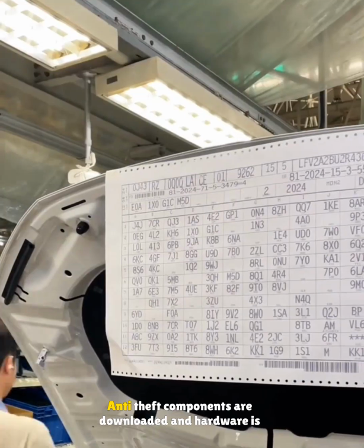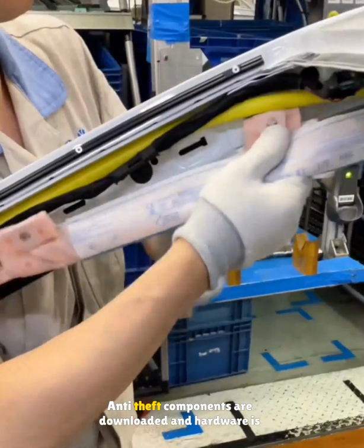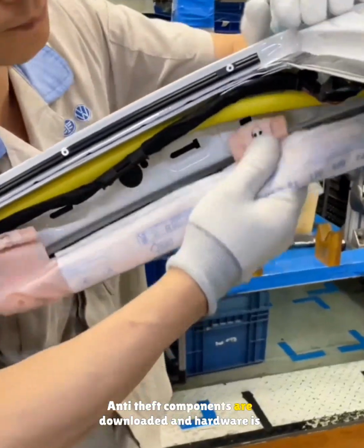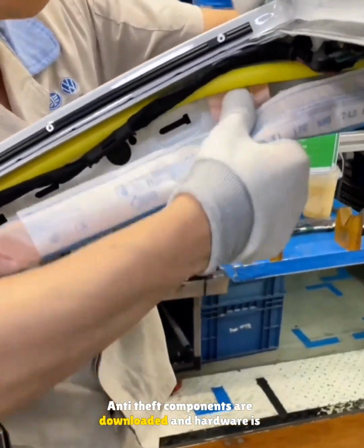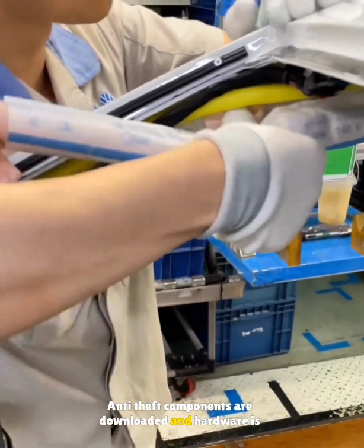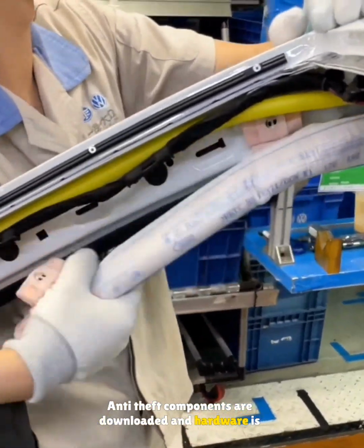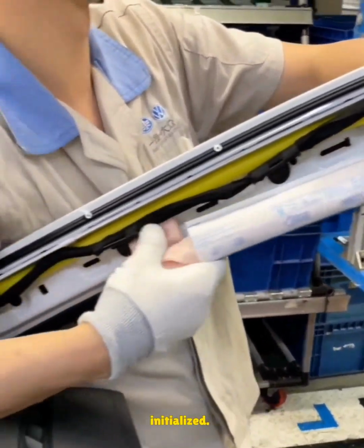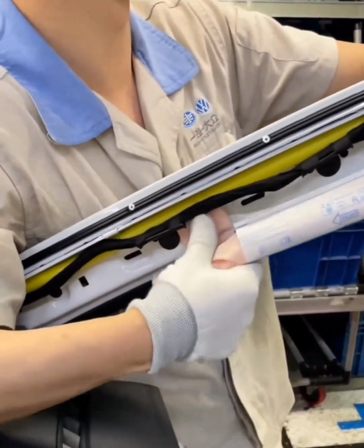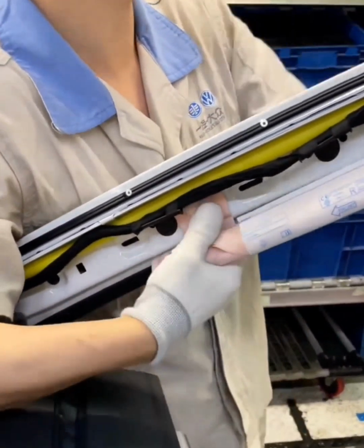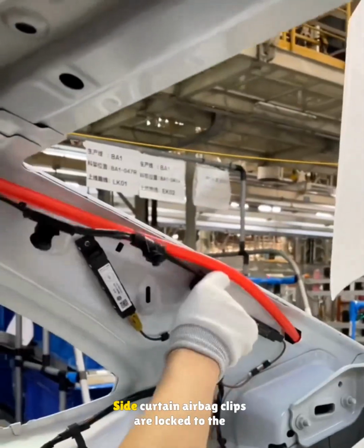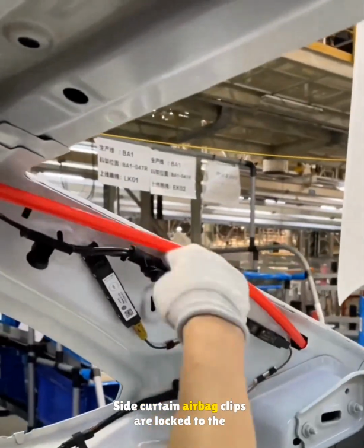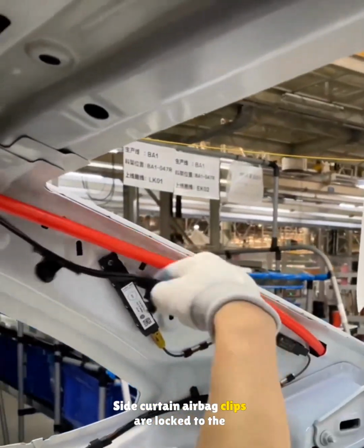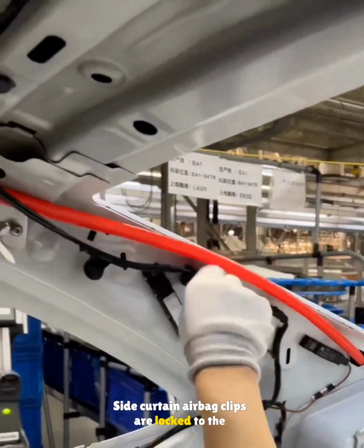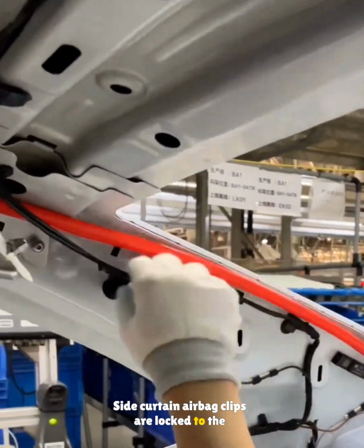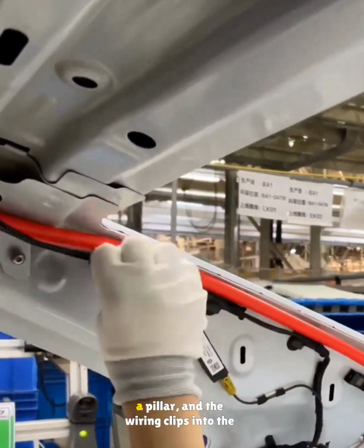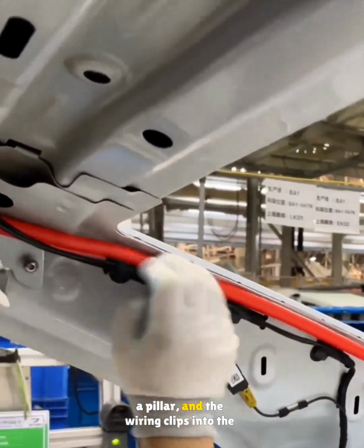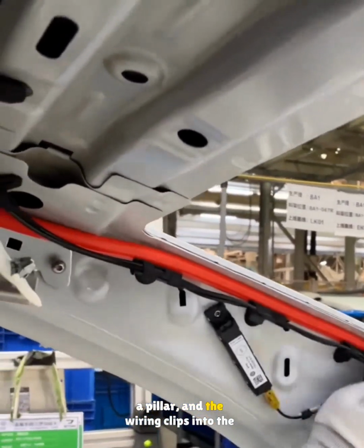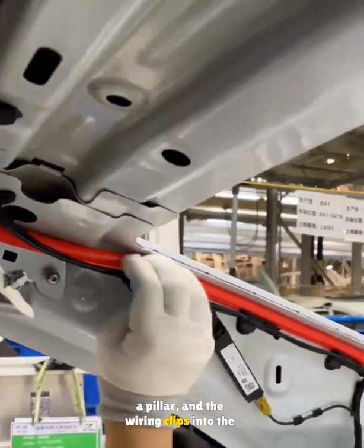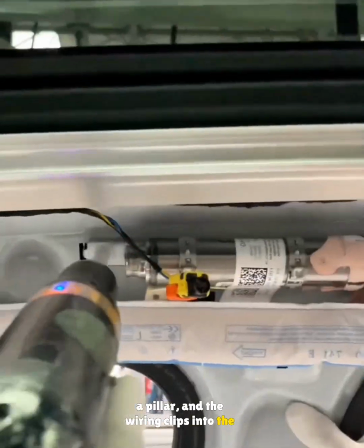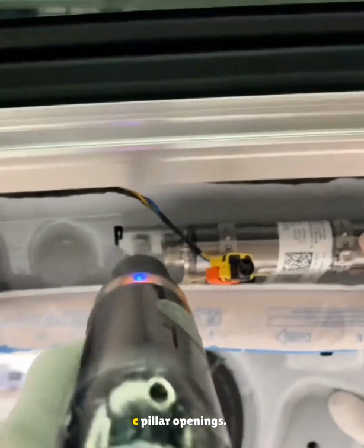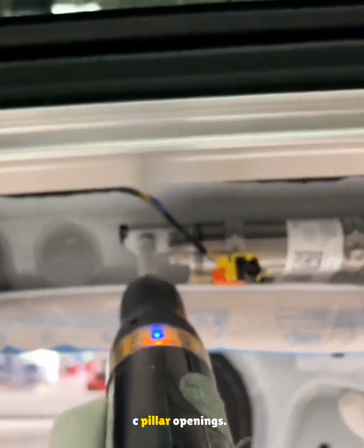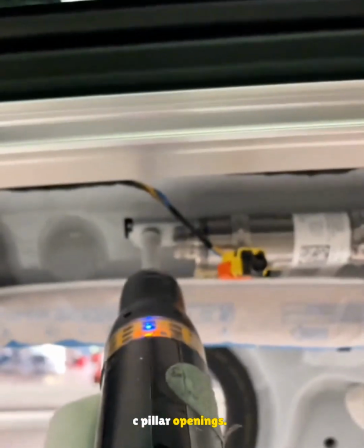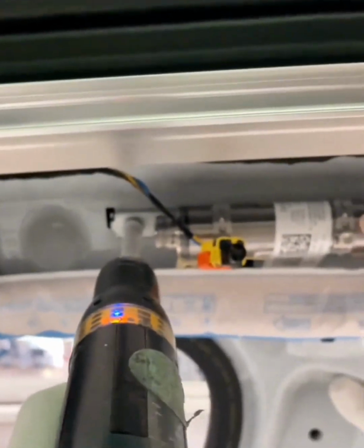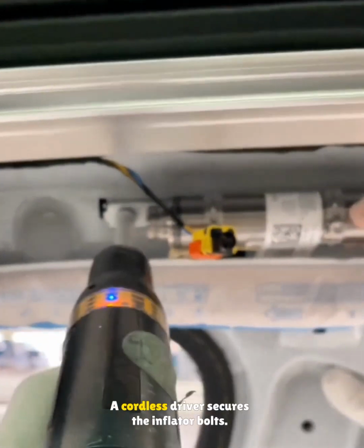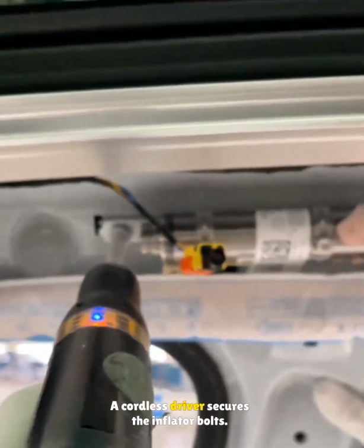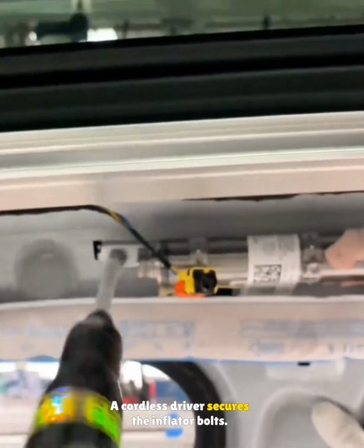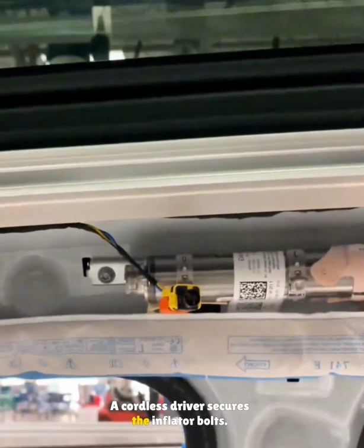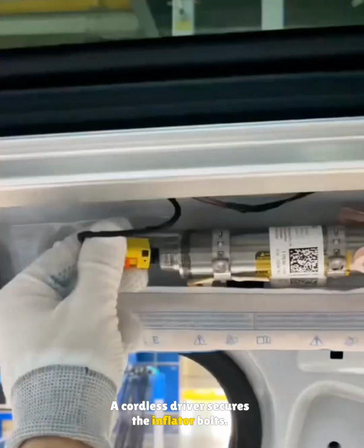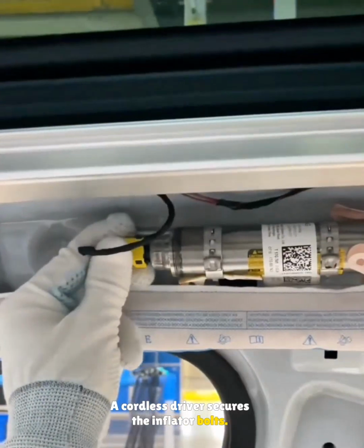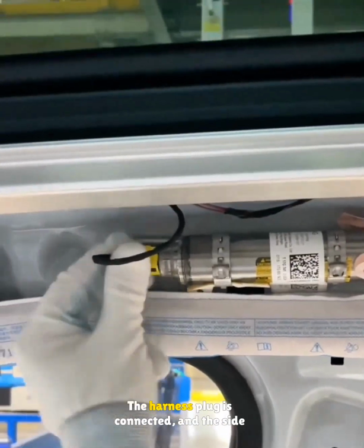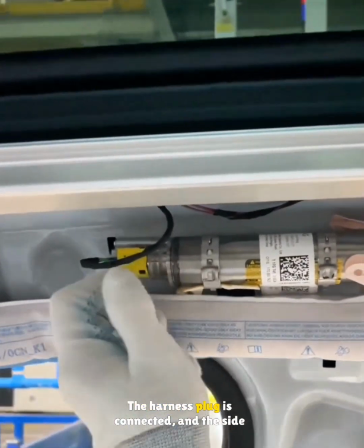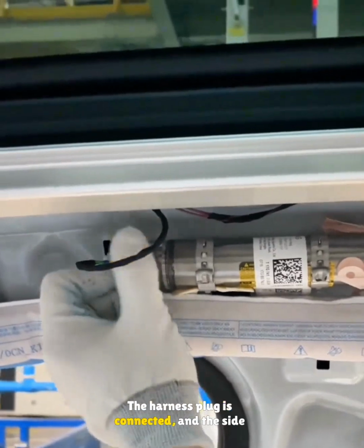Anti-theft components are downloaded and hardware is initialized. Side curtain airbag clips are locked to the A-pillar and the wiring clips into the C-pillar openings. A cordless driver secures the inflator bolts, and the harness plug is connected.